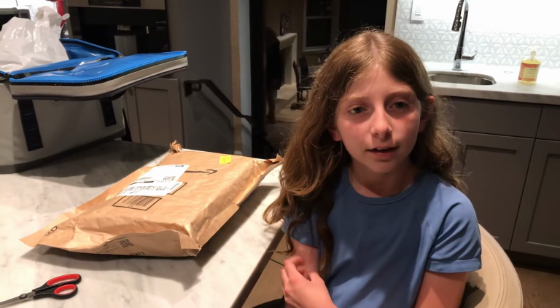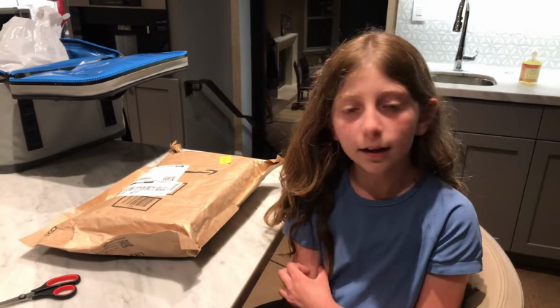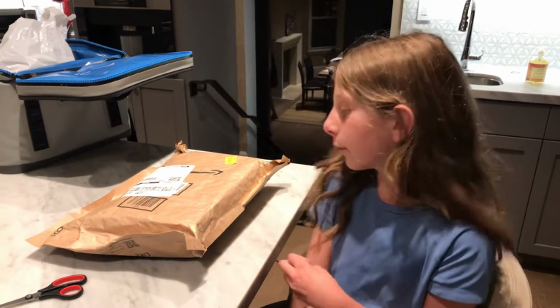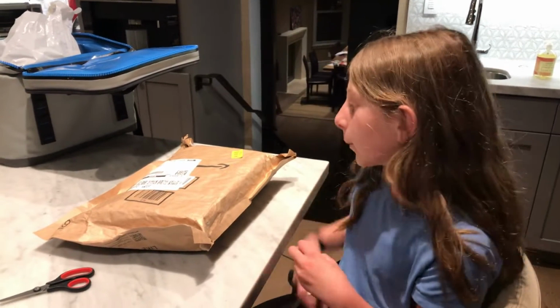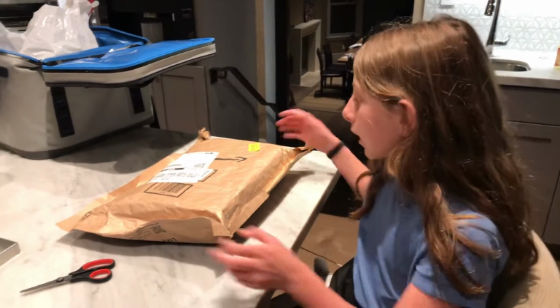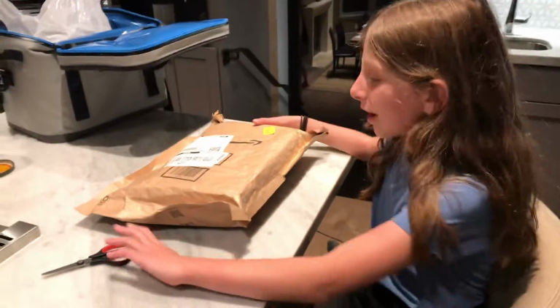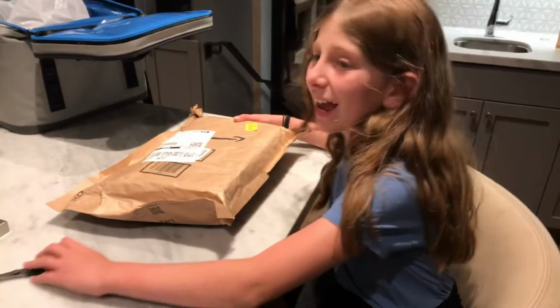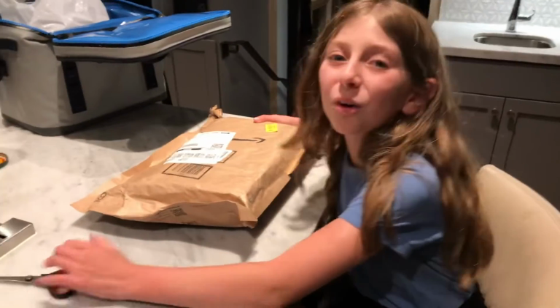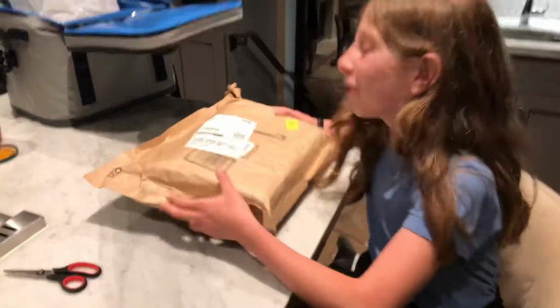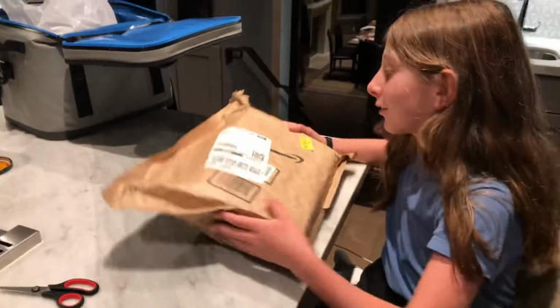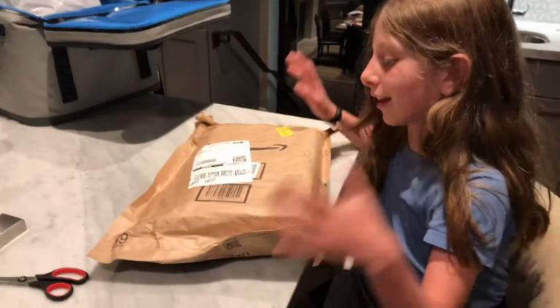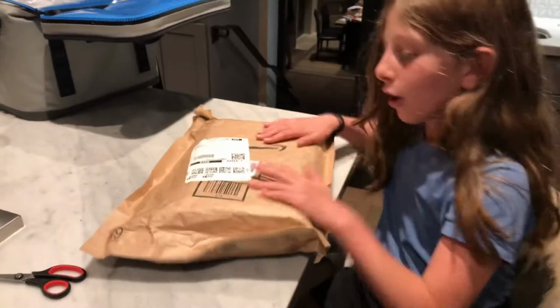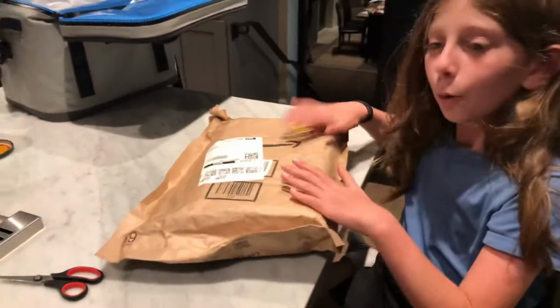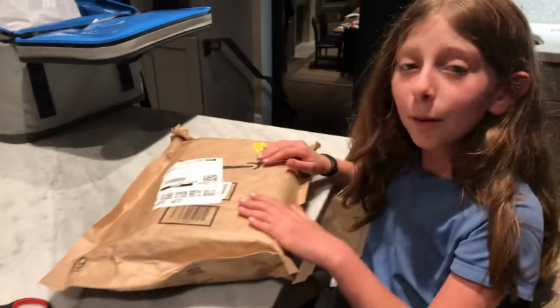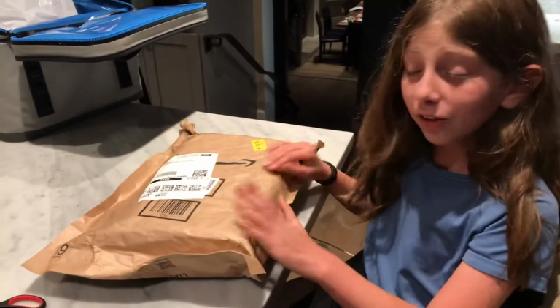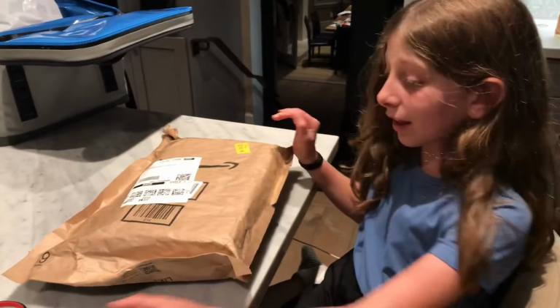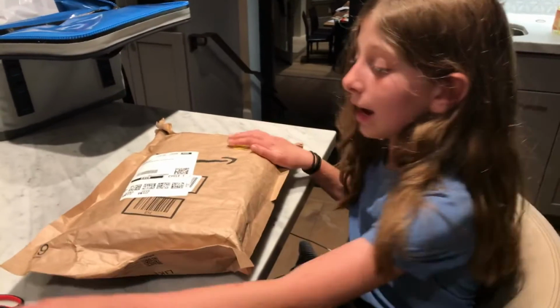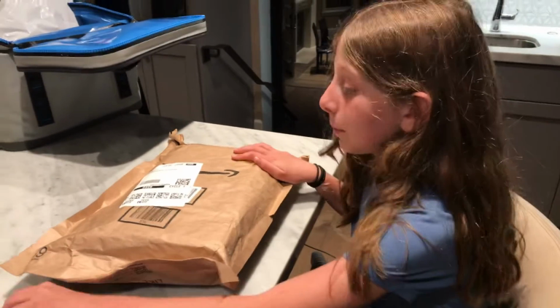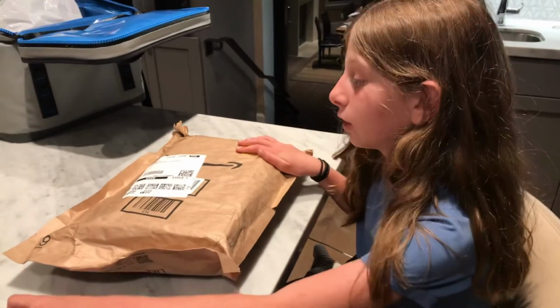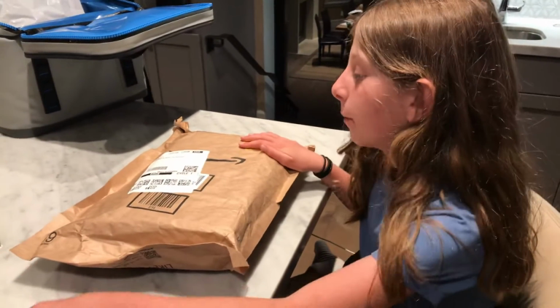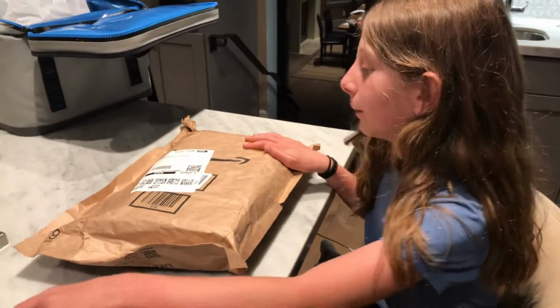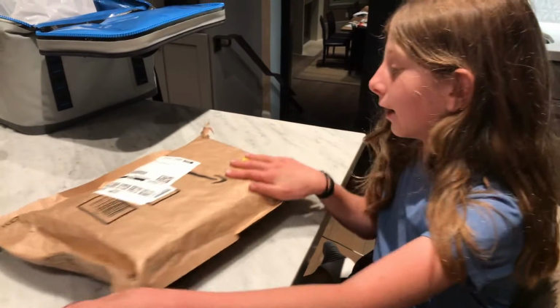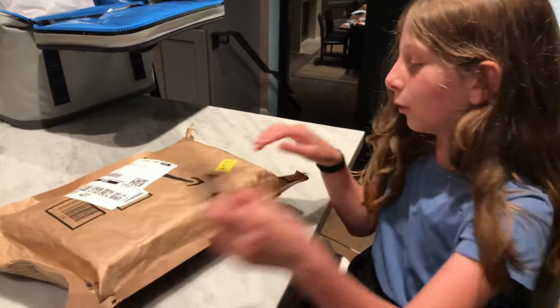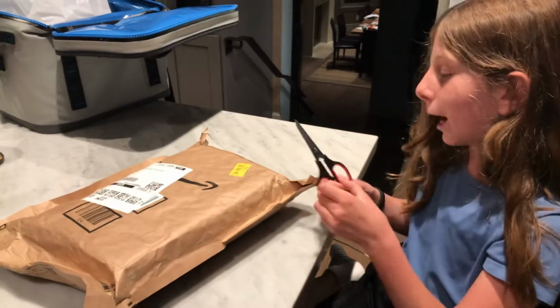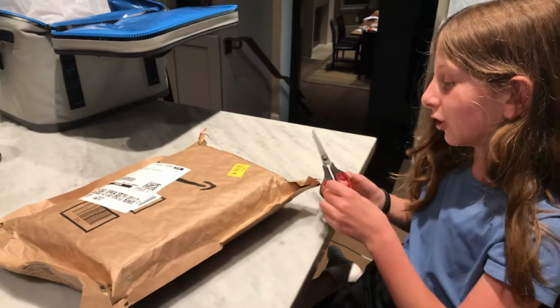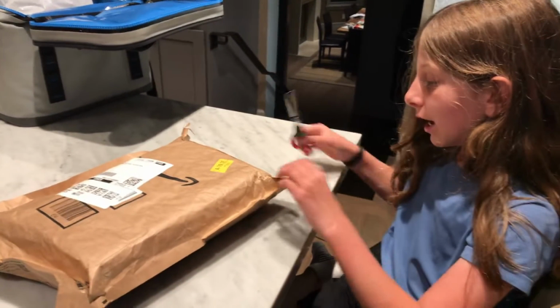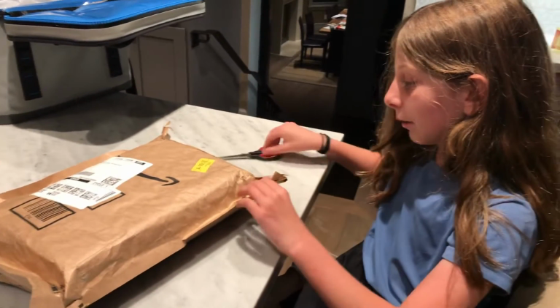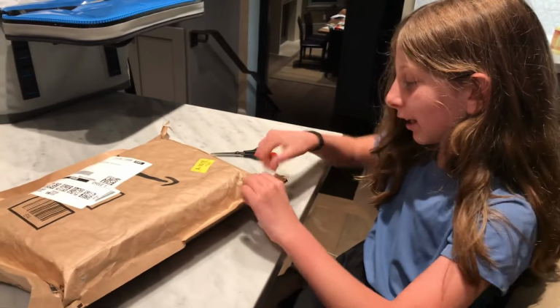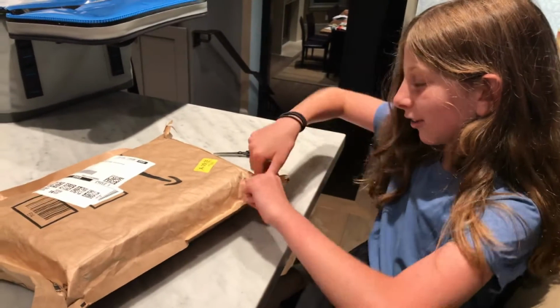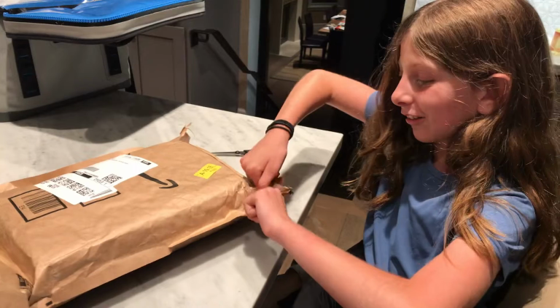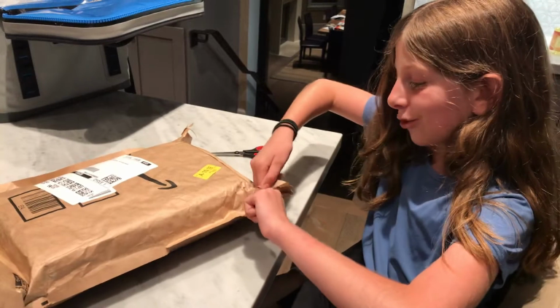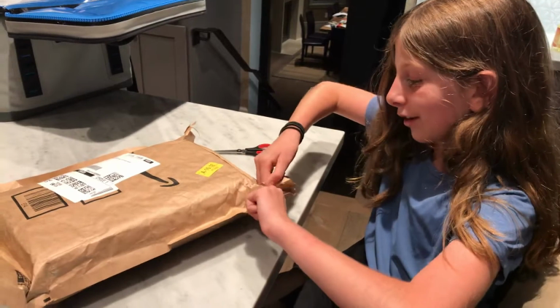Hey guys, welcome to my video! Today we're going to be doing something really exciting — we're unboxing this 80-pack mochi package and I'm so excited. So let's get right into it.